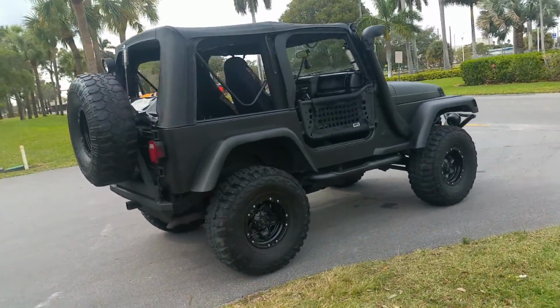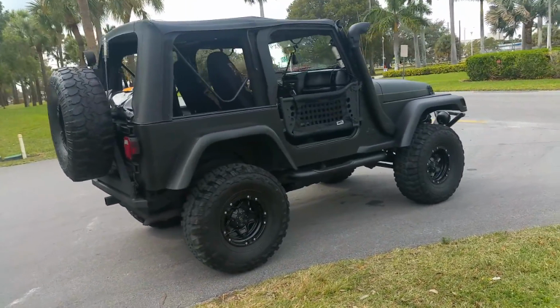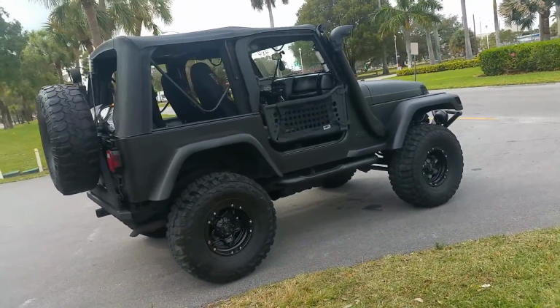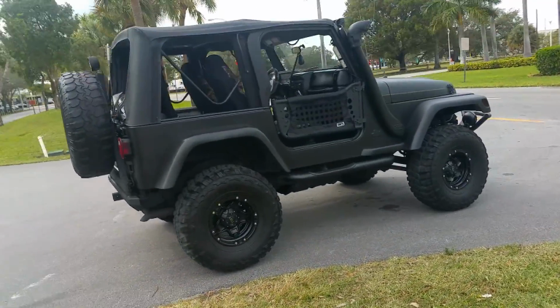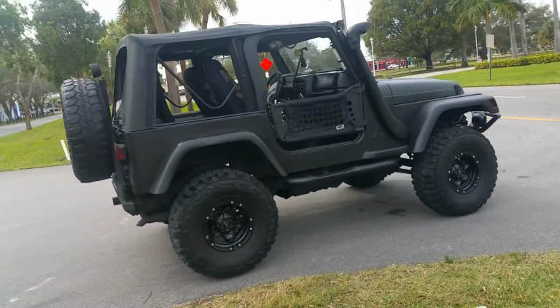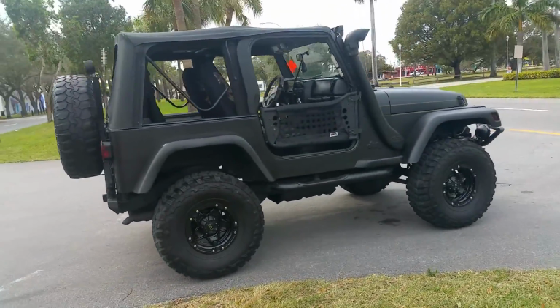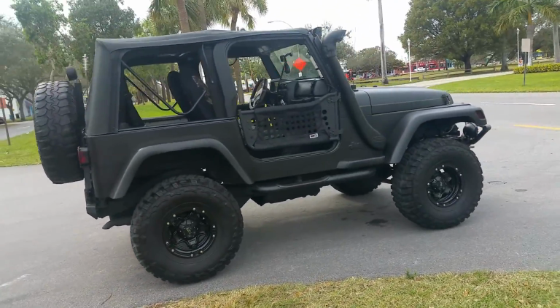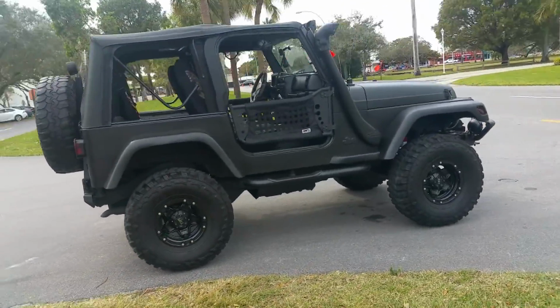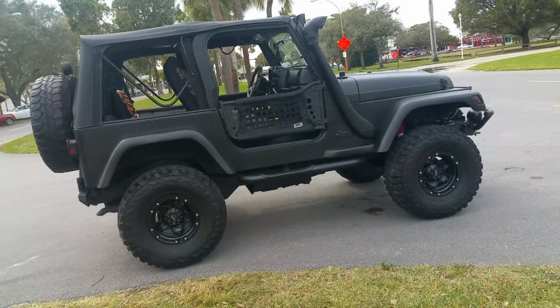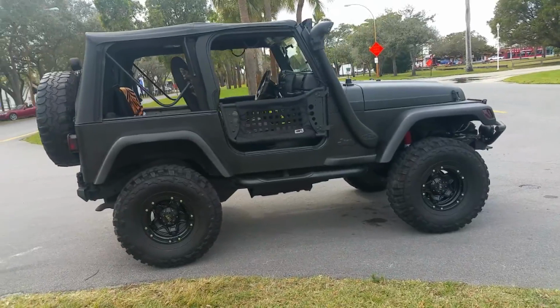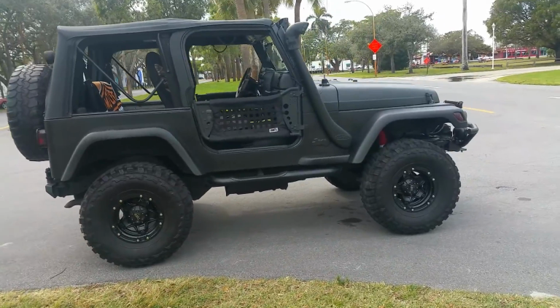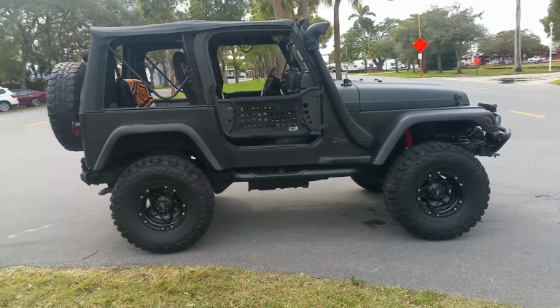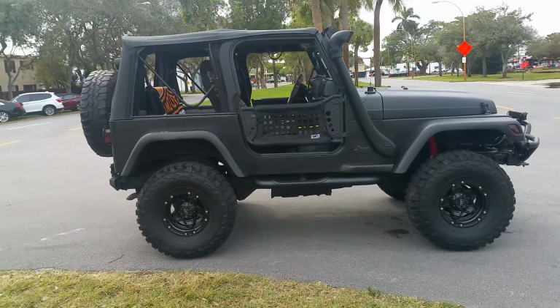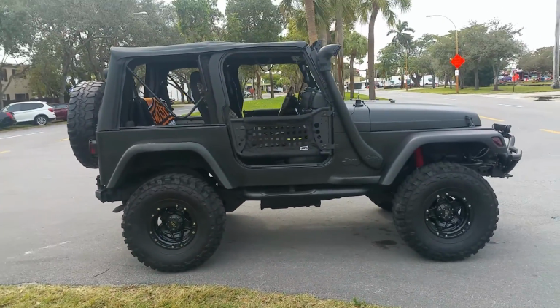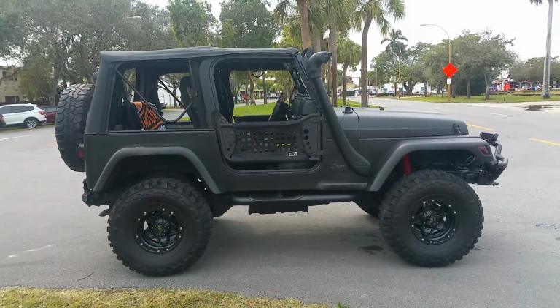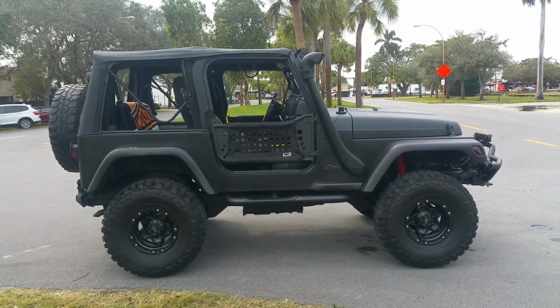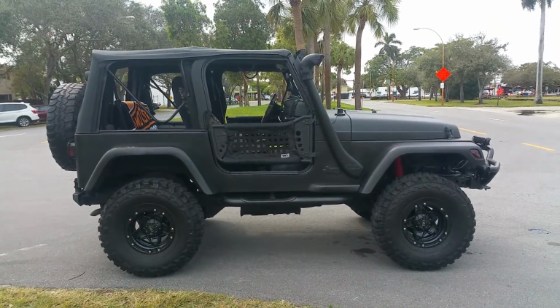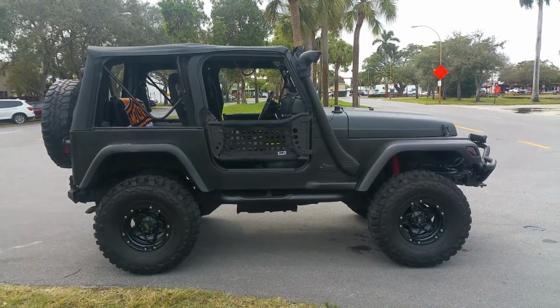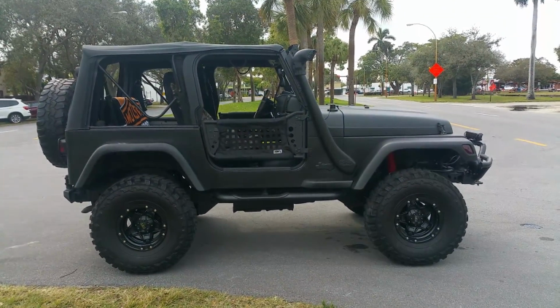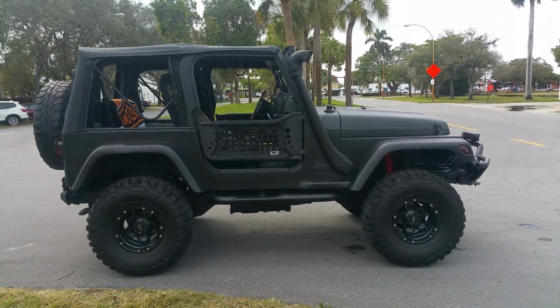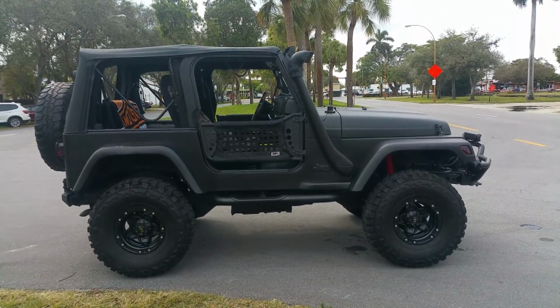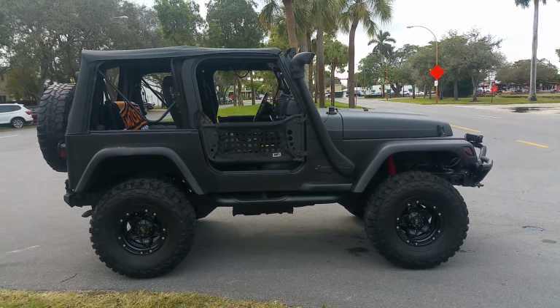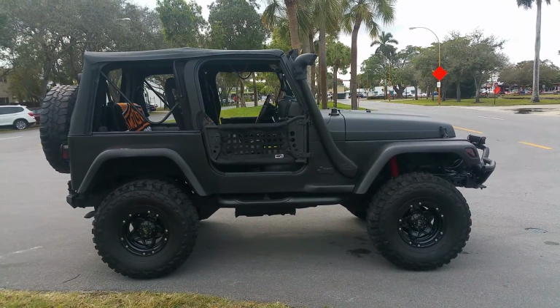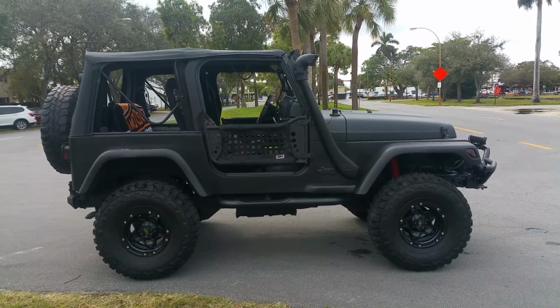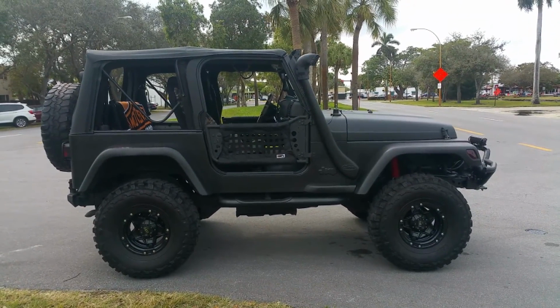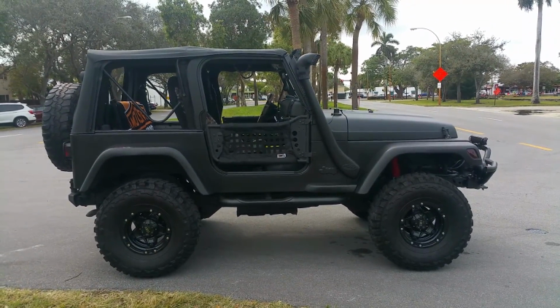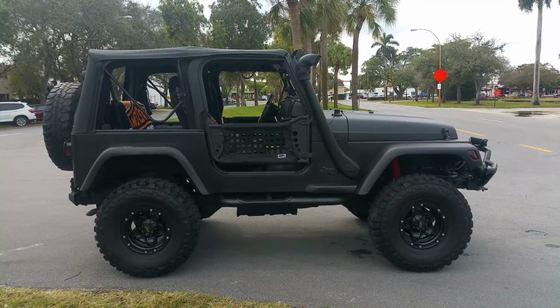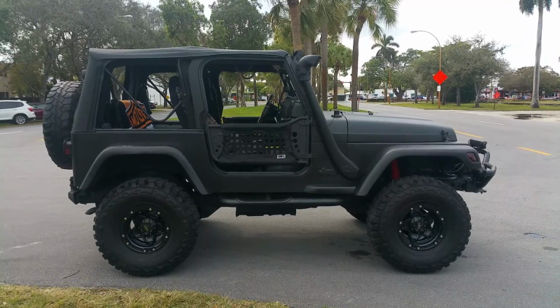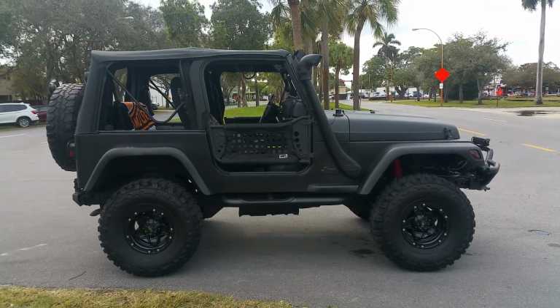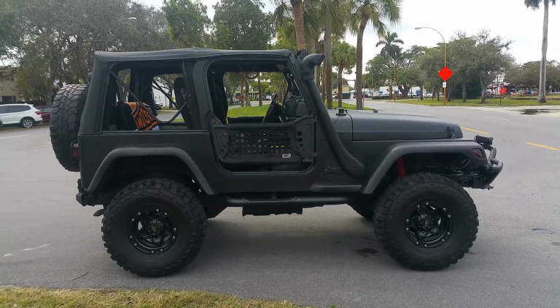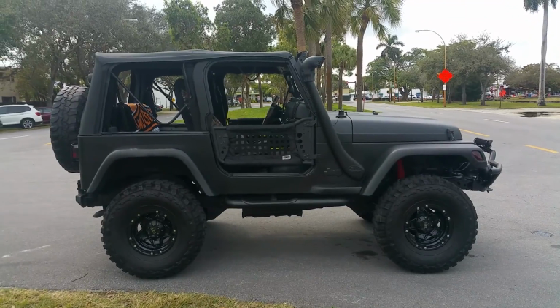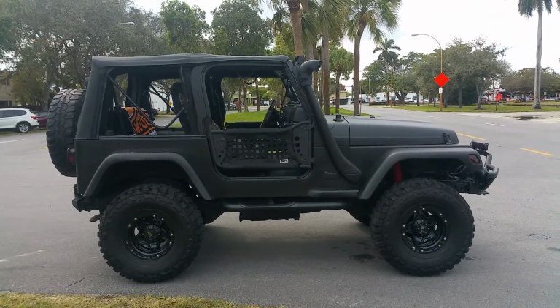It's got the snorkel kit also. 954-937-8271. Thanks.